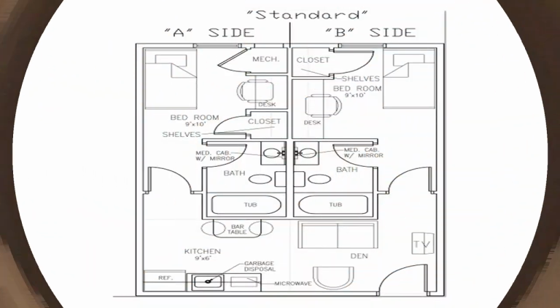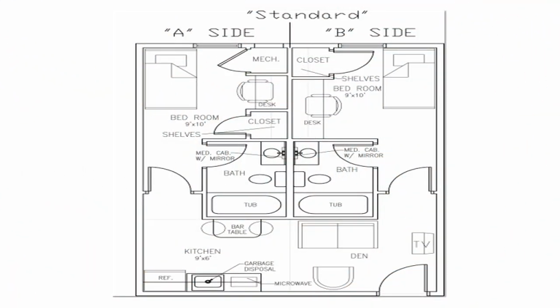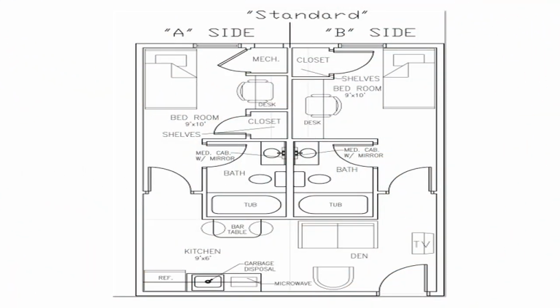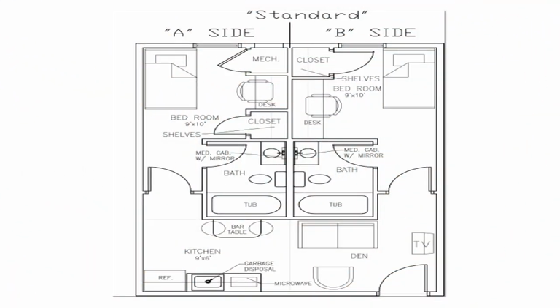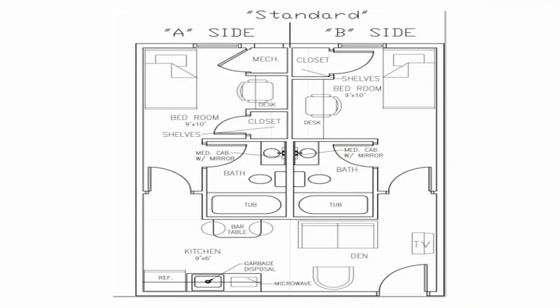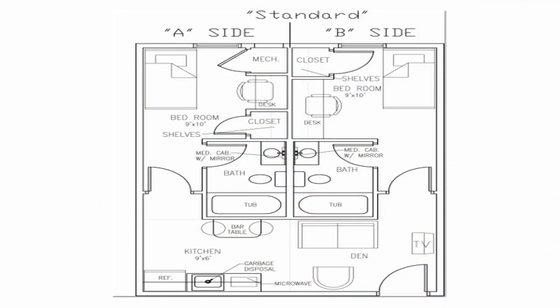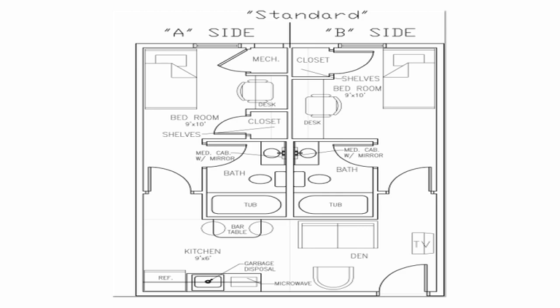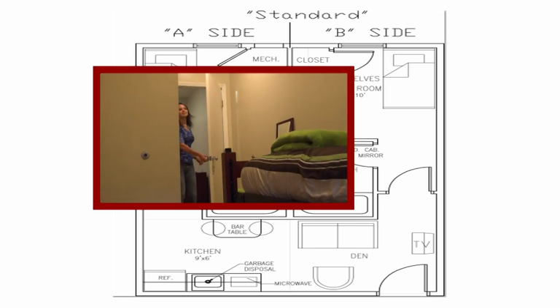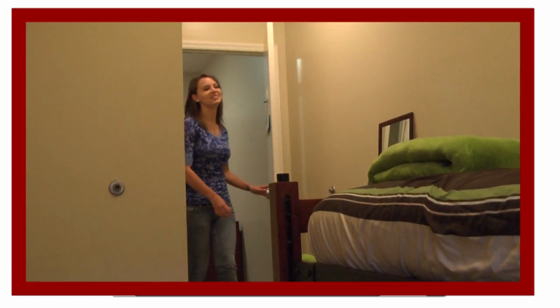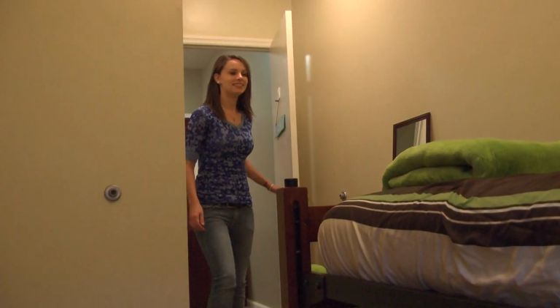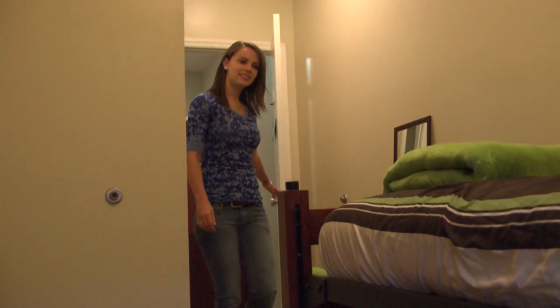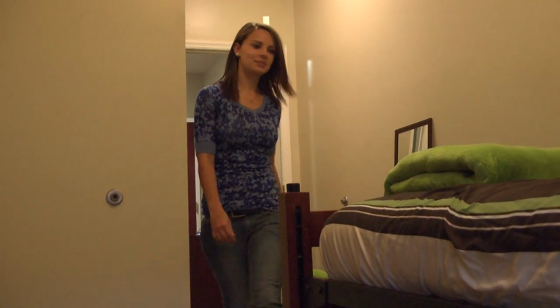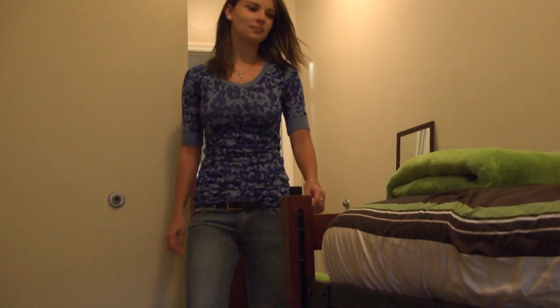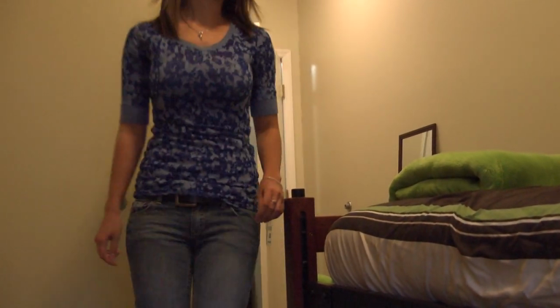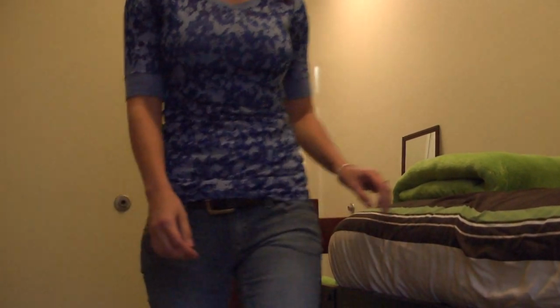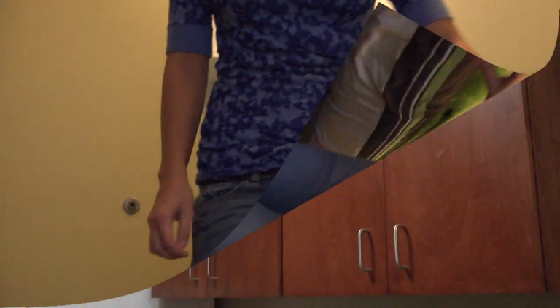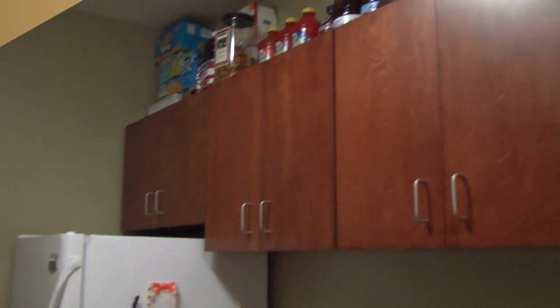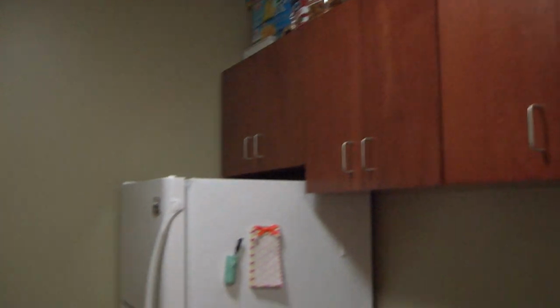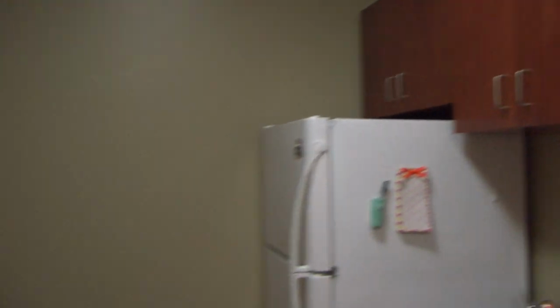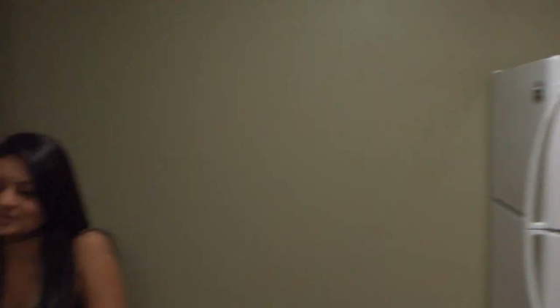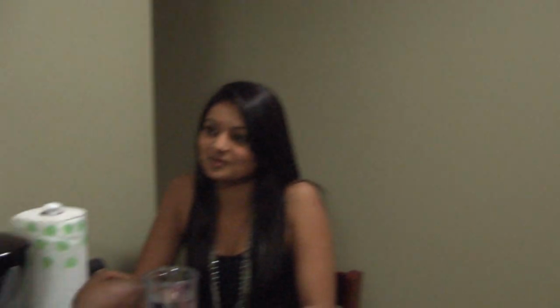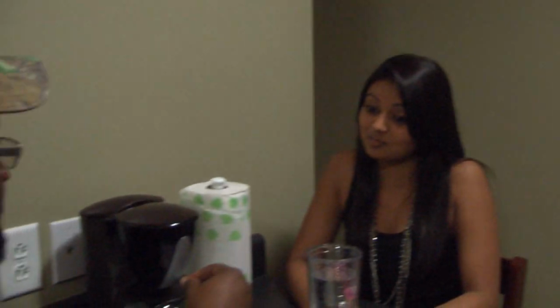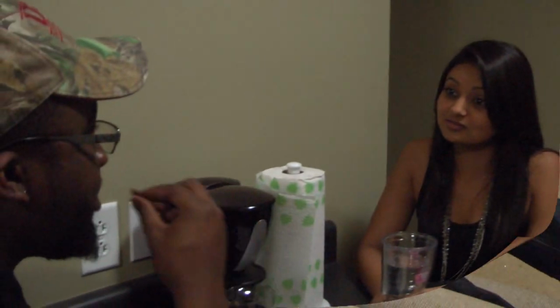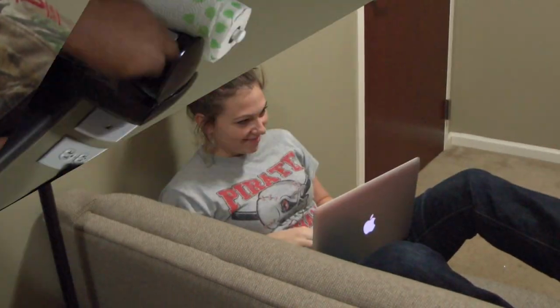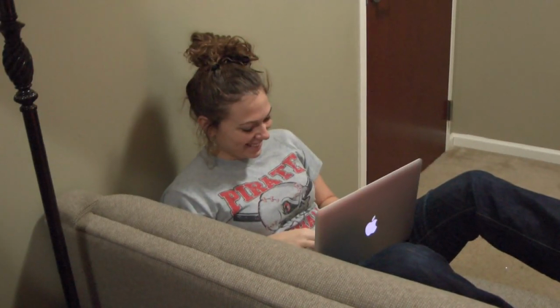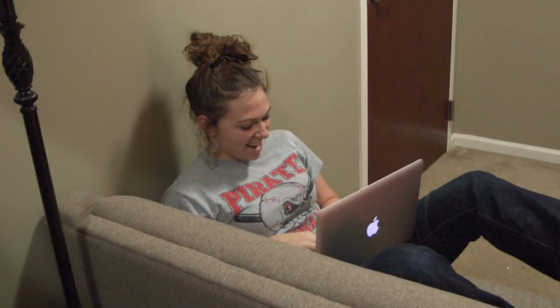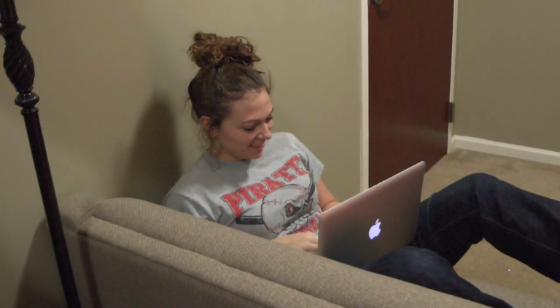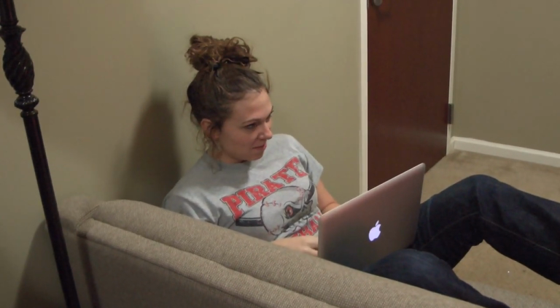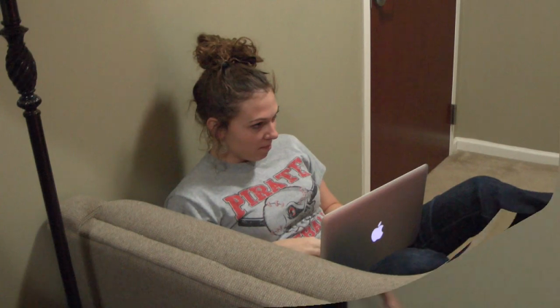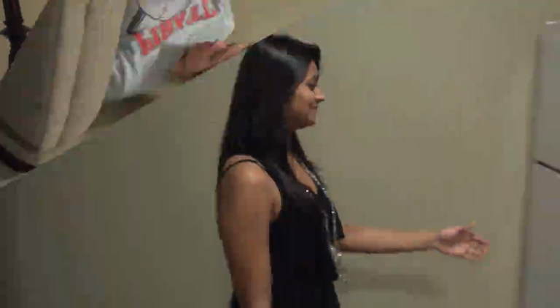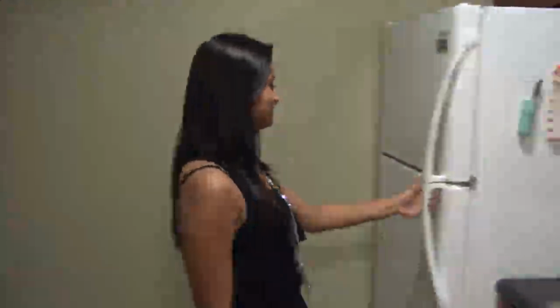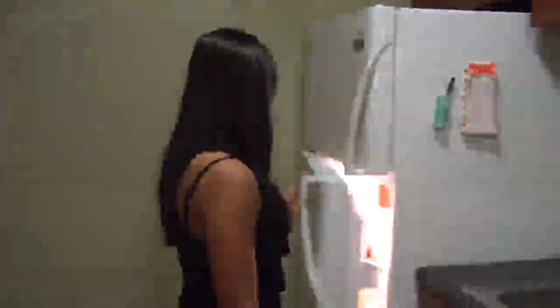The standard two-bedroom suite features two 9 by 10 bedrooms, each with a full bathroom, a closet, and a desk. The standard suite also features a shared den and kitchen area with a bar table, a couch, a refrigerator, and microwave.